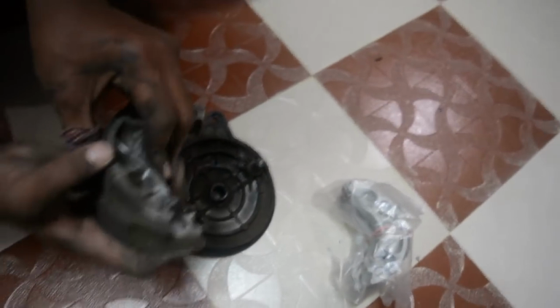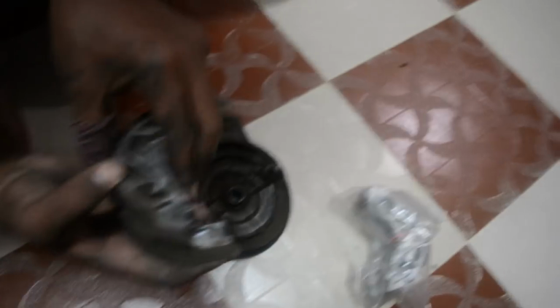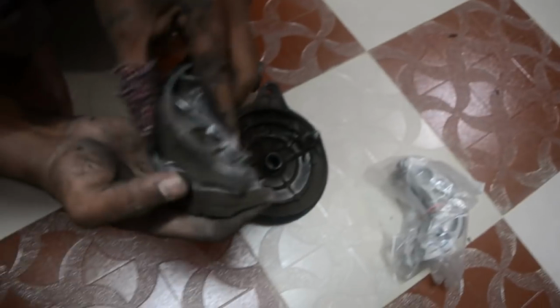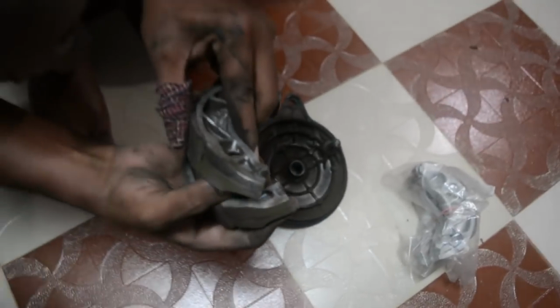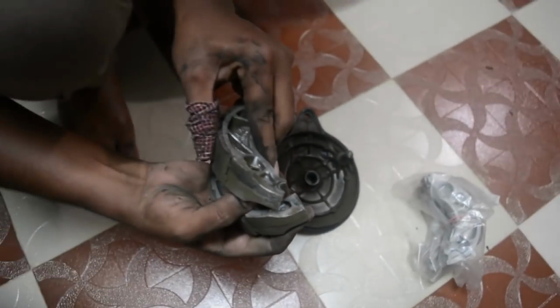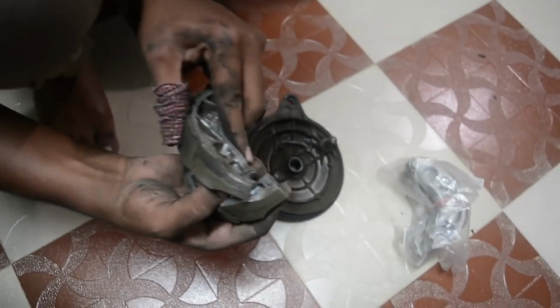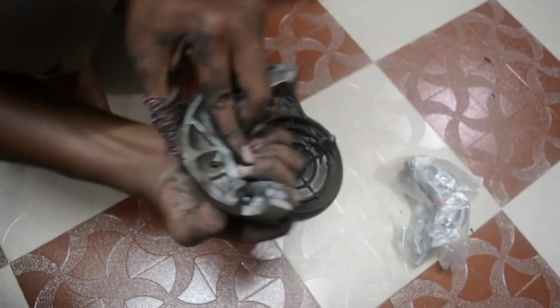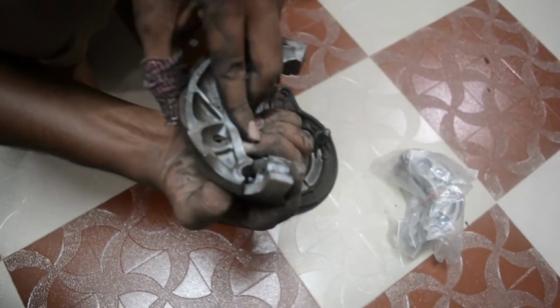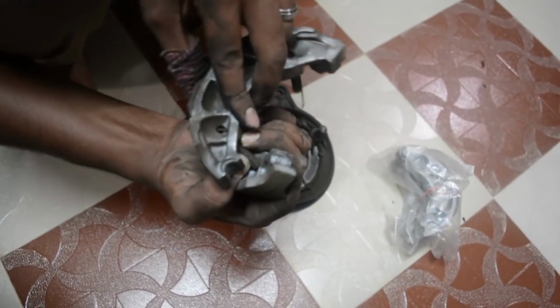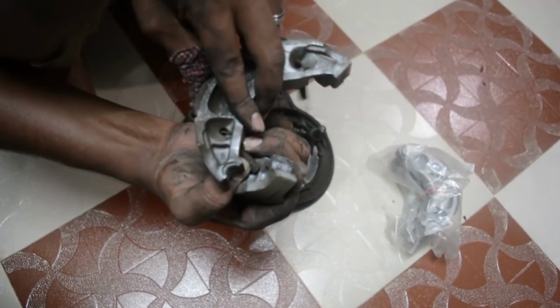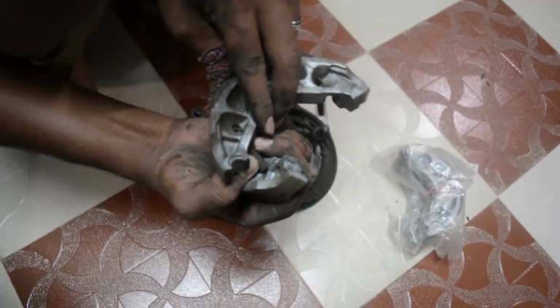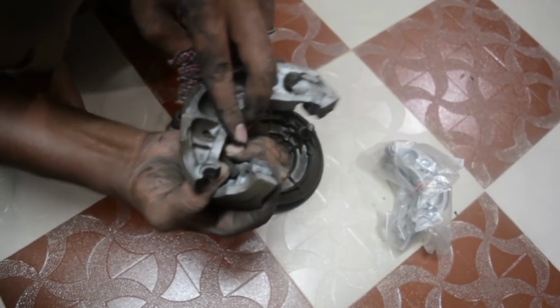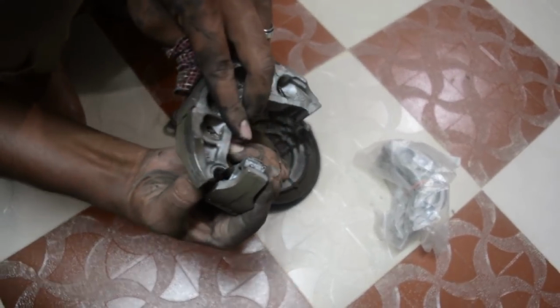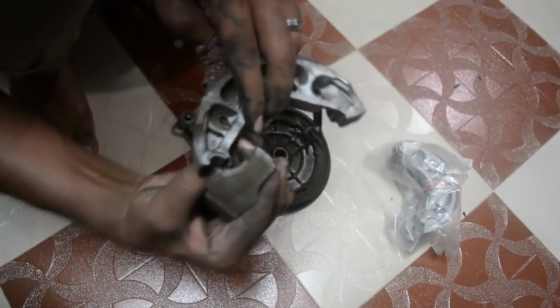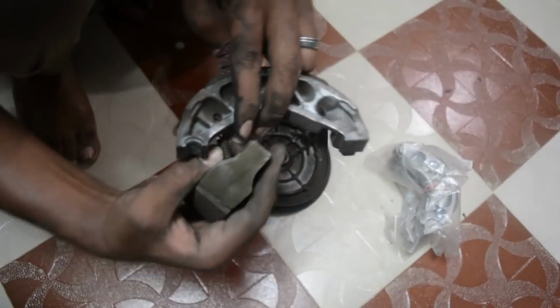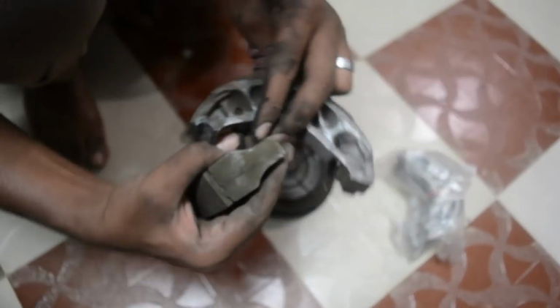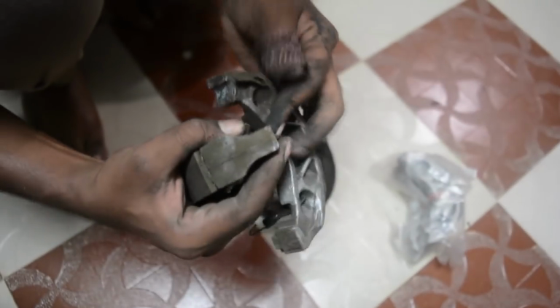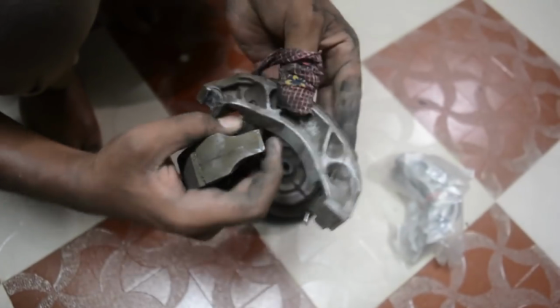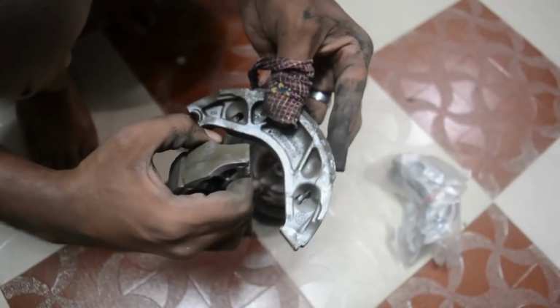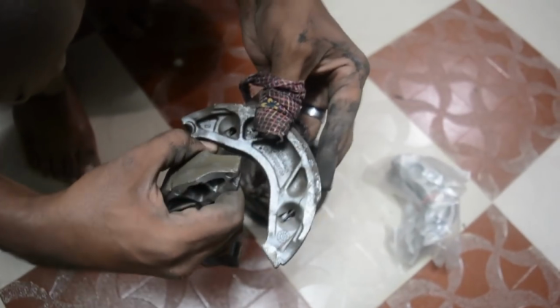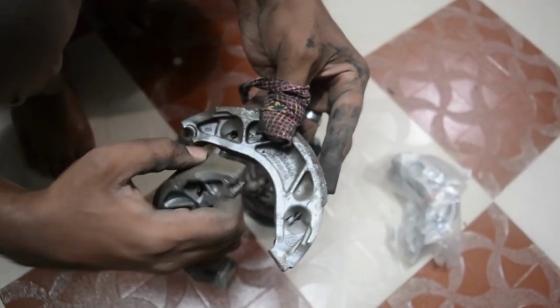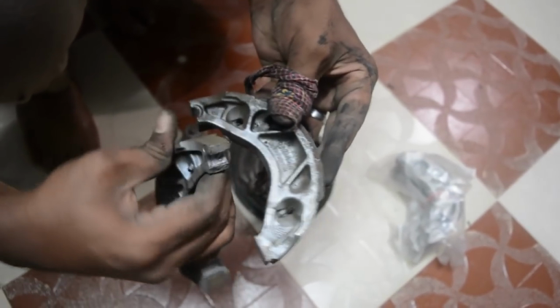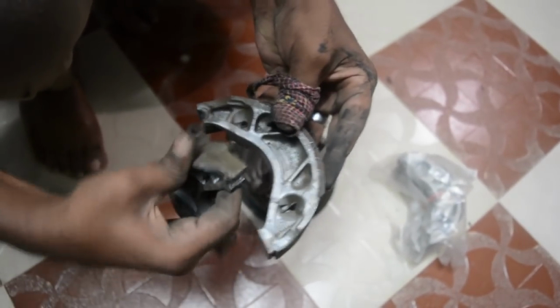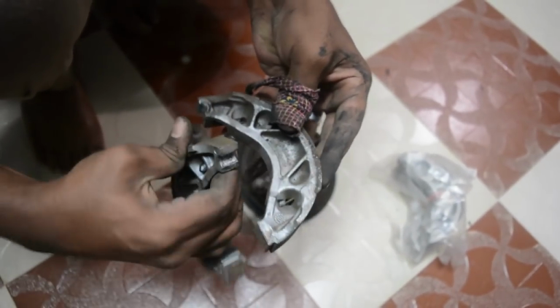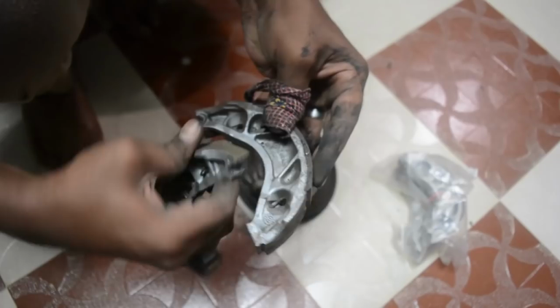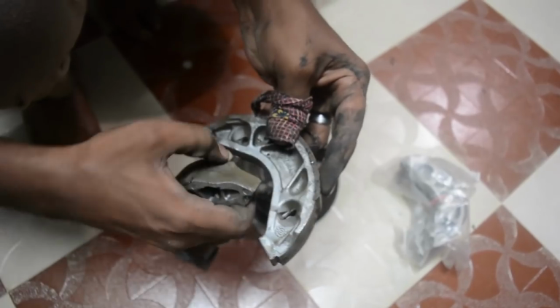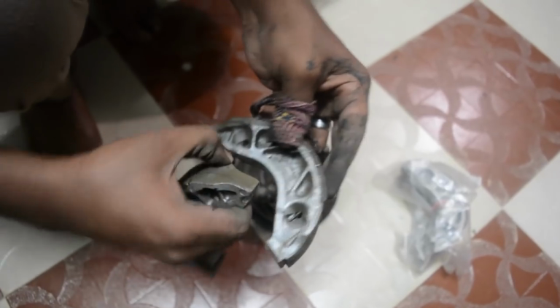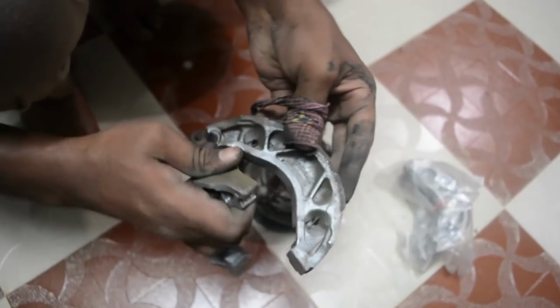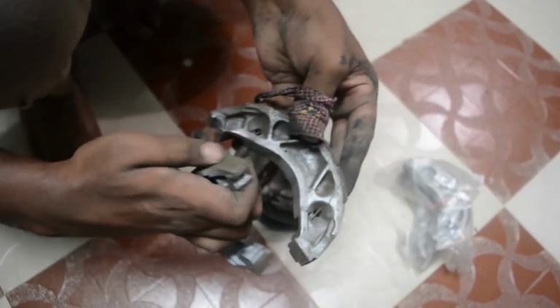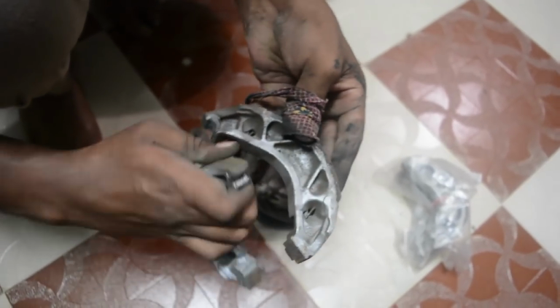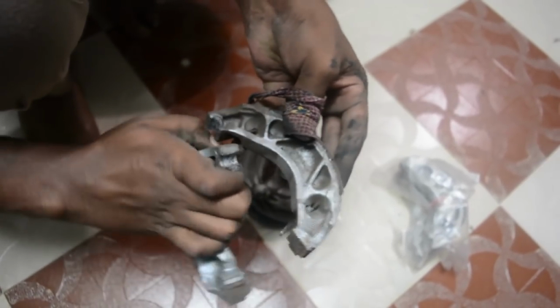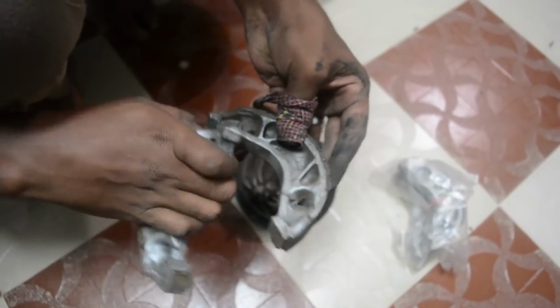Hold the brake shoes and remove the springs. Make sure you note down which spring goes where. They are actually designed so that you will not be able to fix them in the wrong way, but anyway make sure you know where you are going.